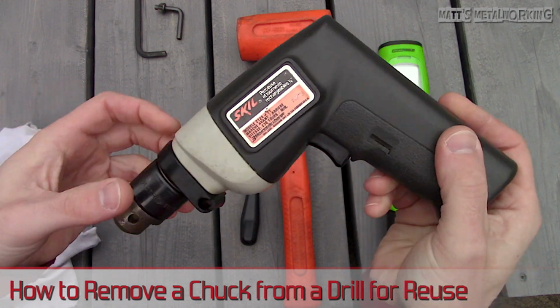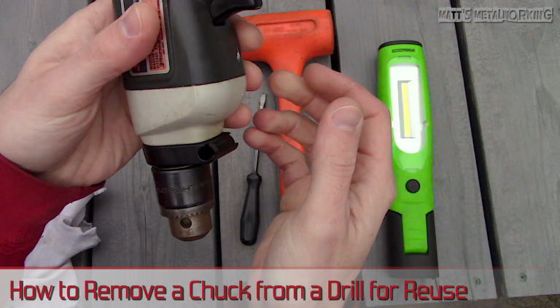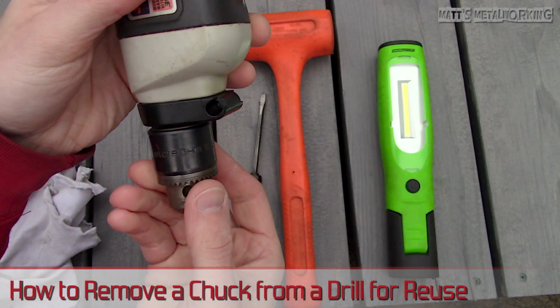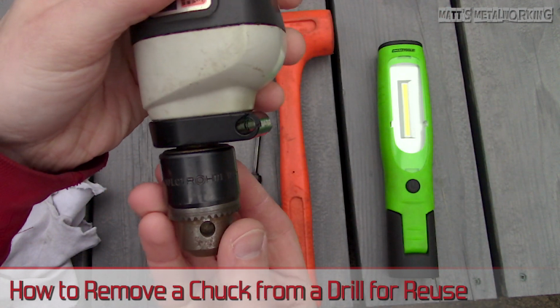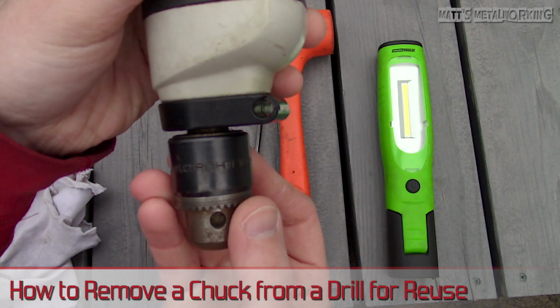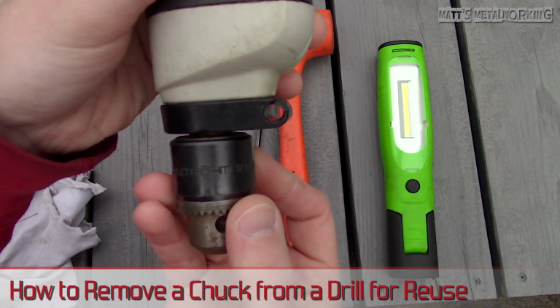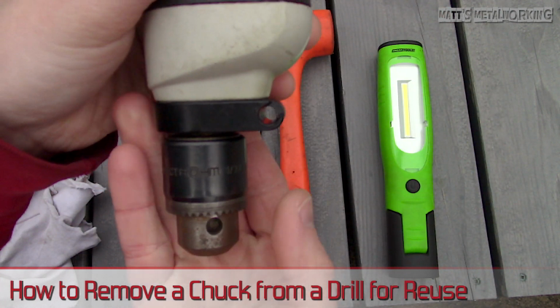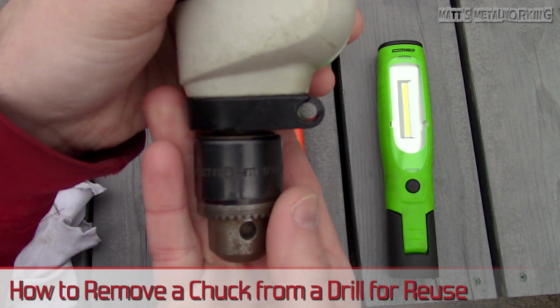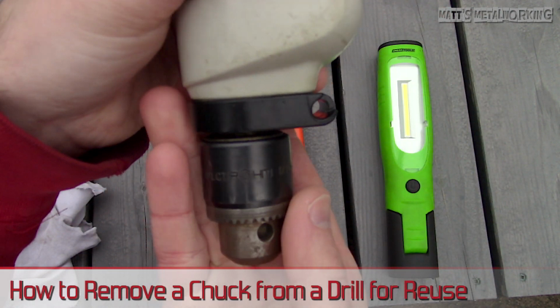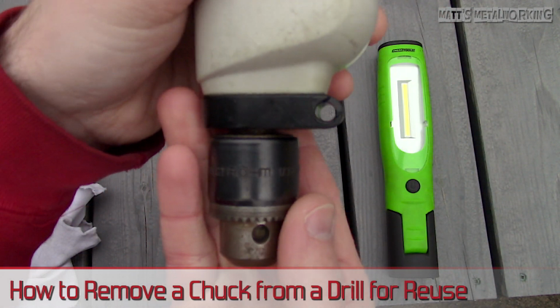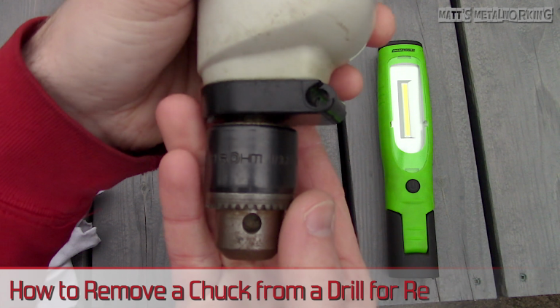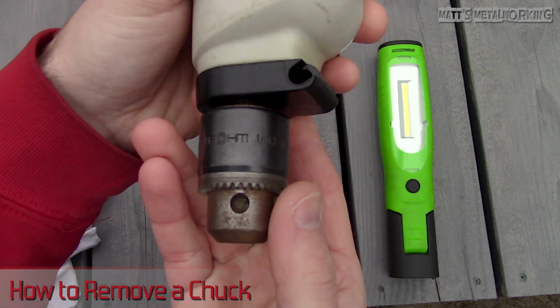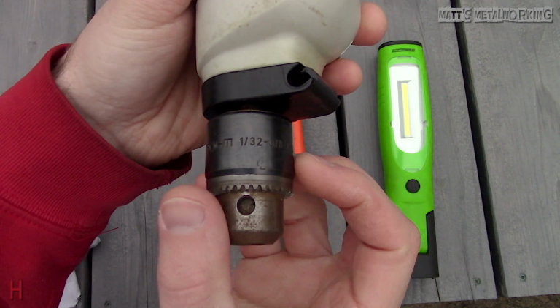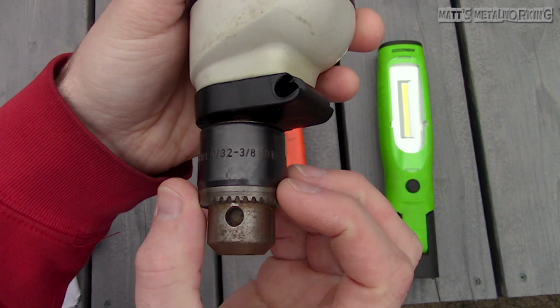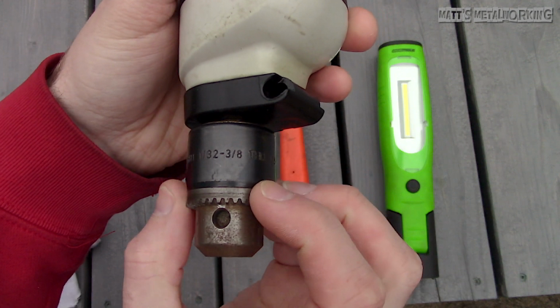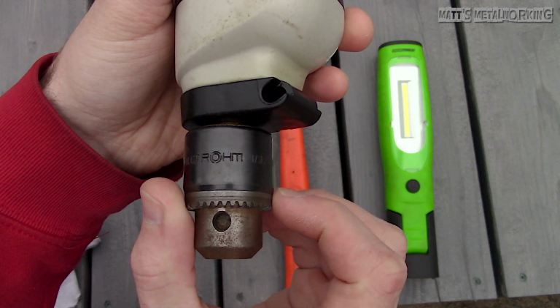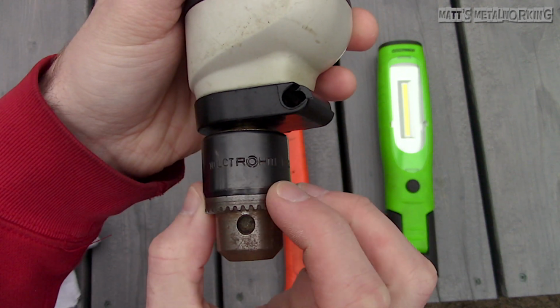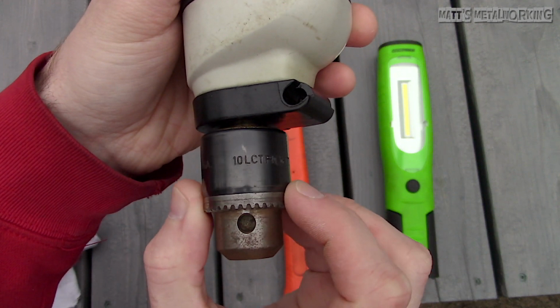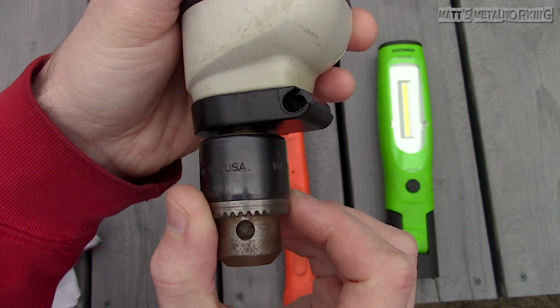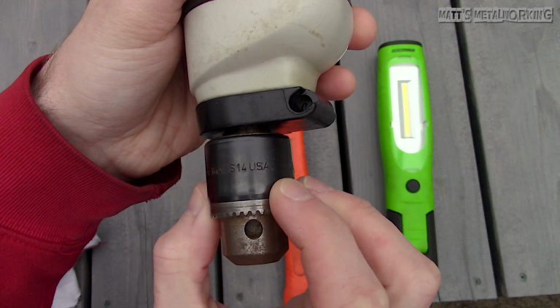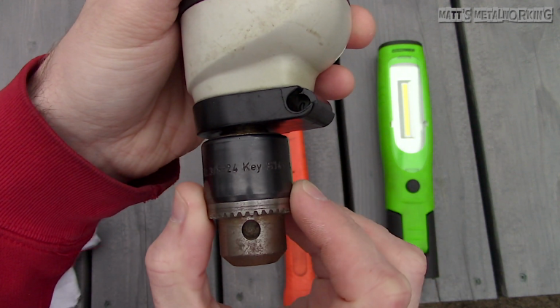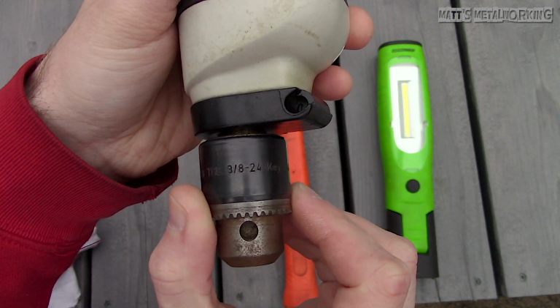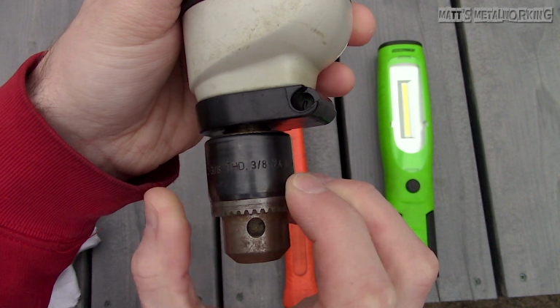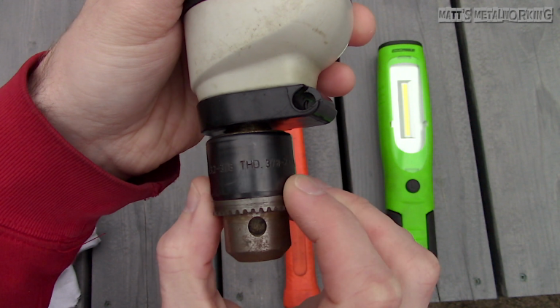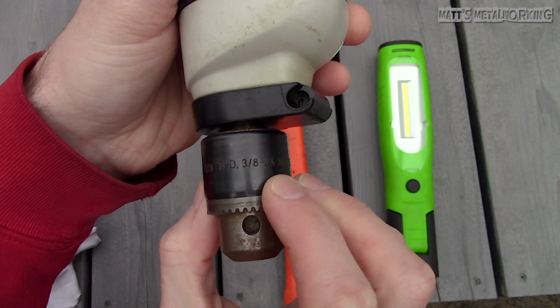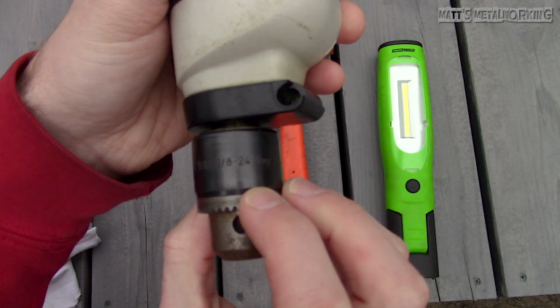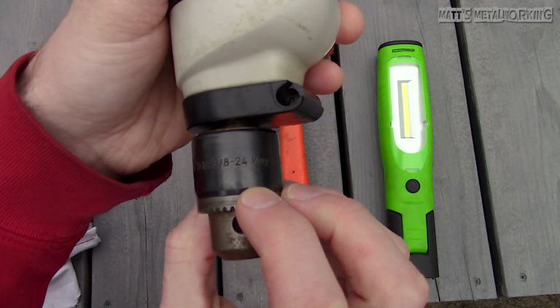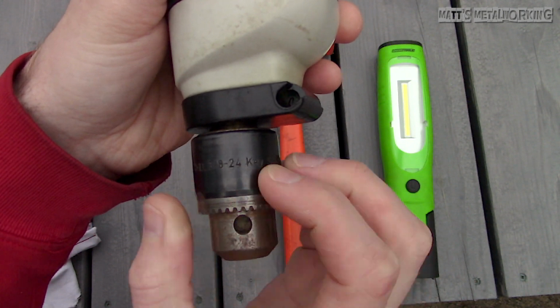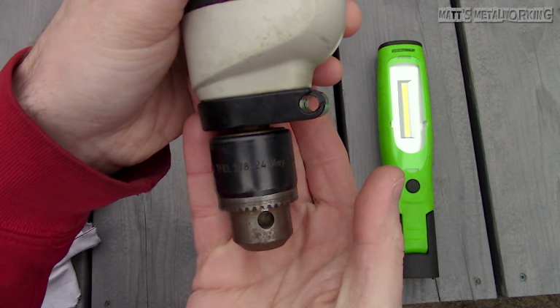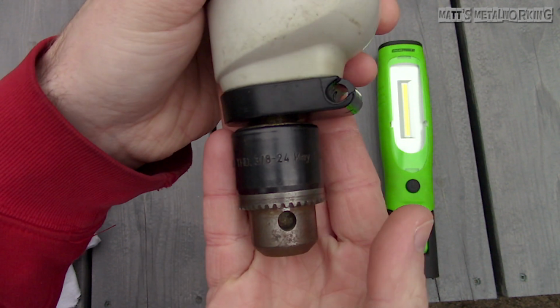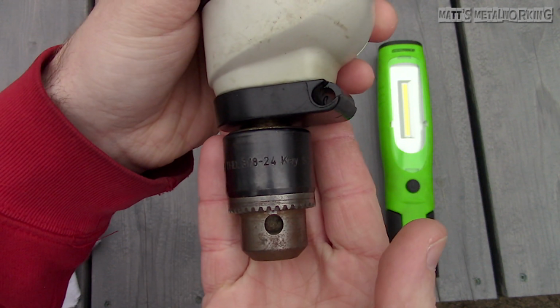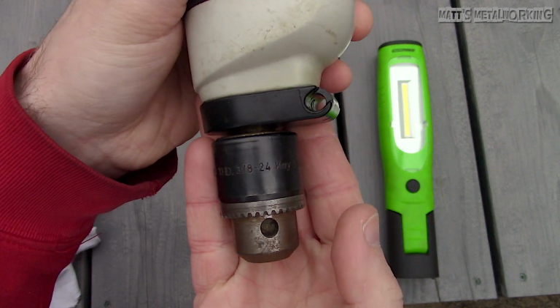Unfortunately this drill has seen better days. The battery does require replacement and I already have other portable drills which are much more powerful. Before this gets thrown away I like to save the chuck for my lathe, as it doesn't currently have a functioning one for the tail stock.